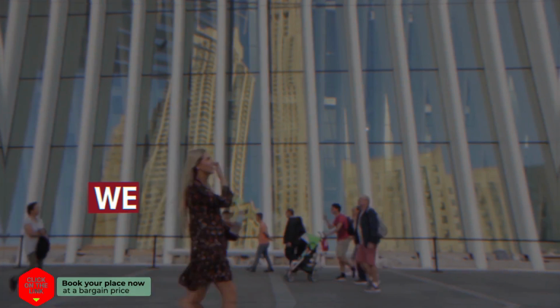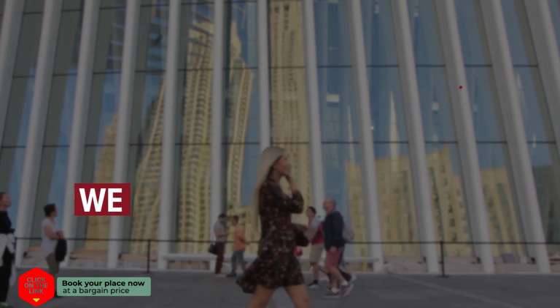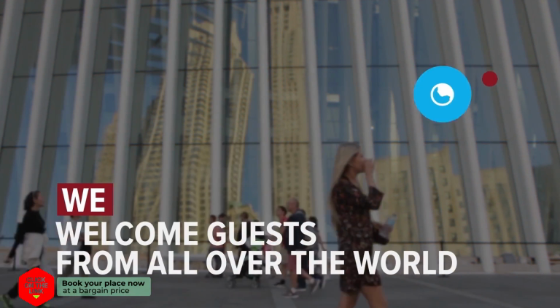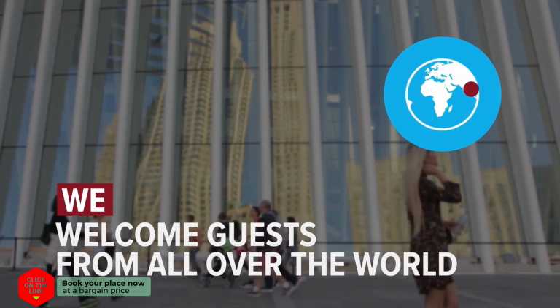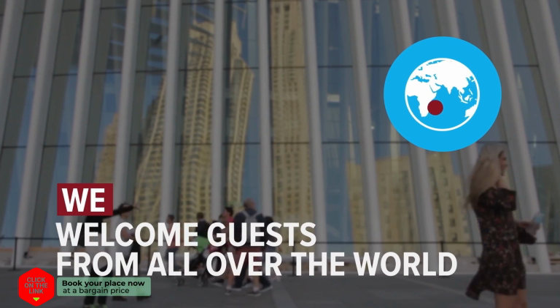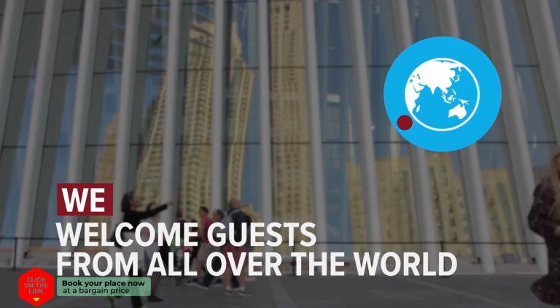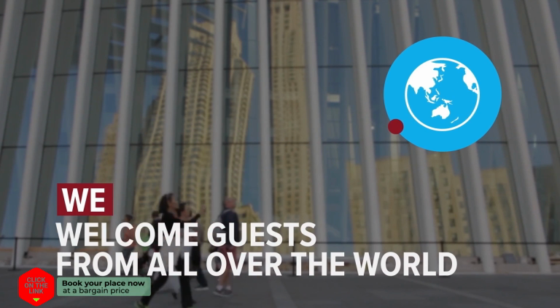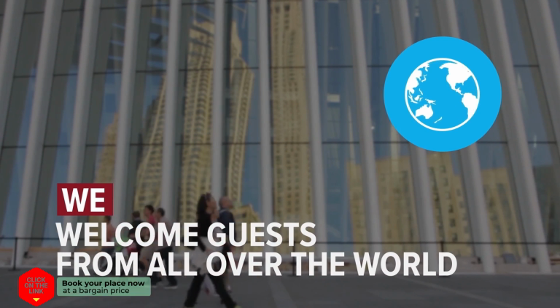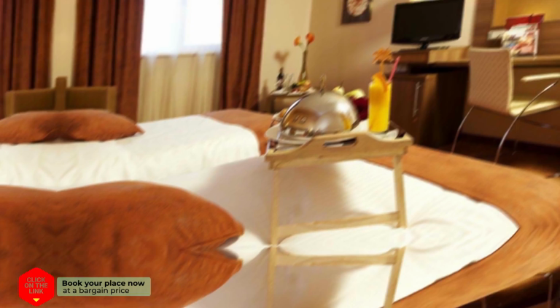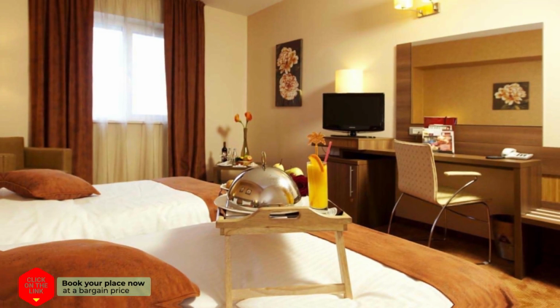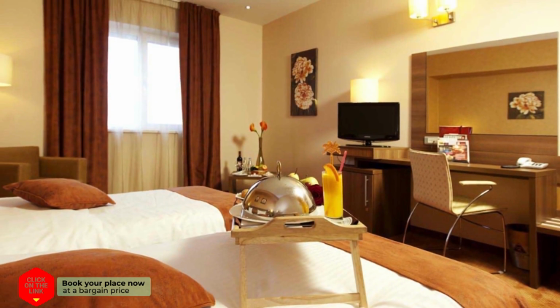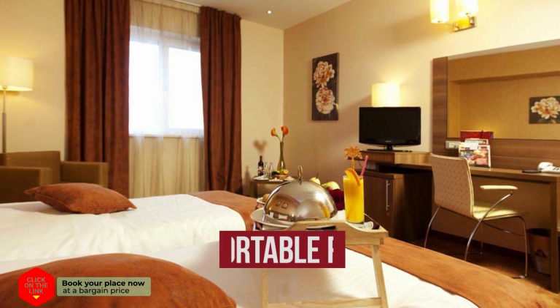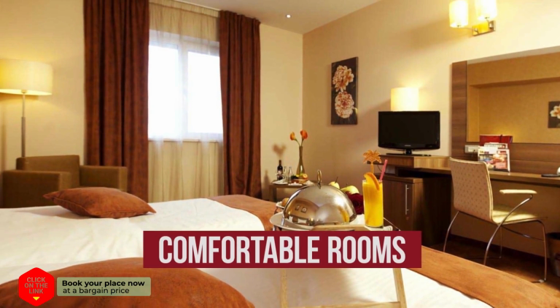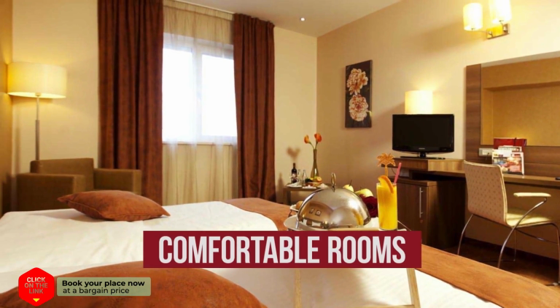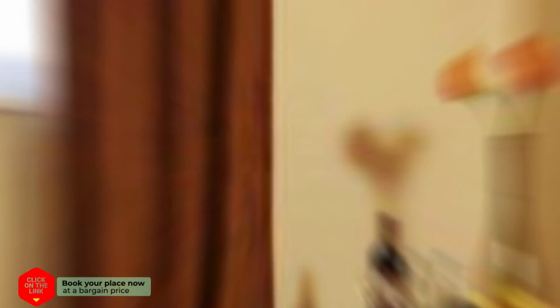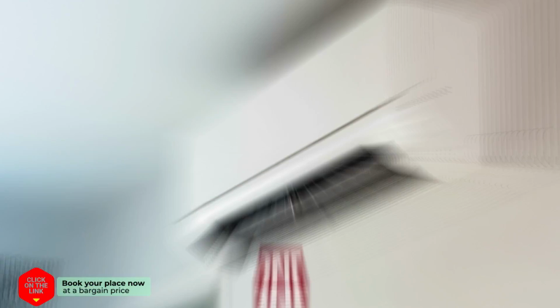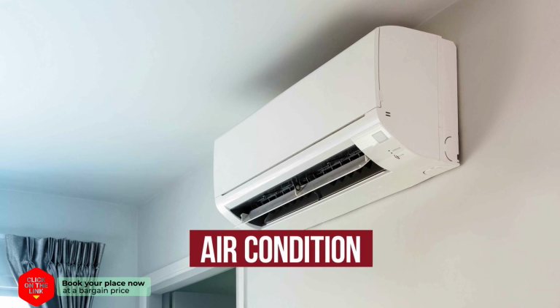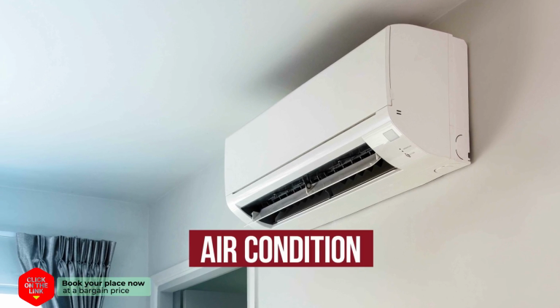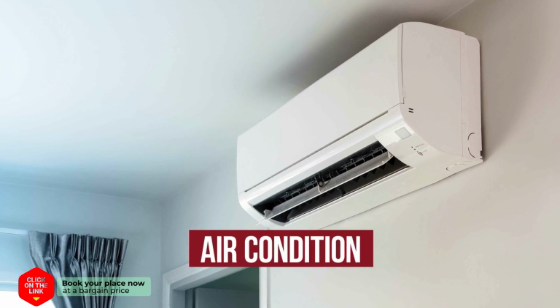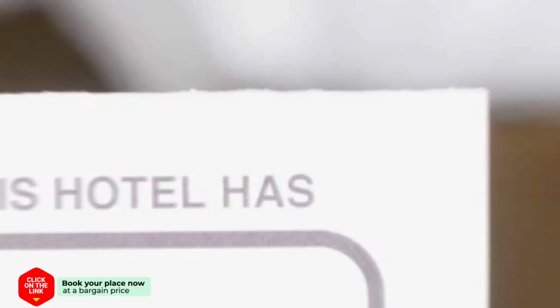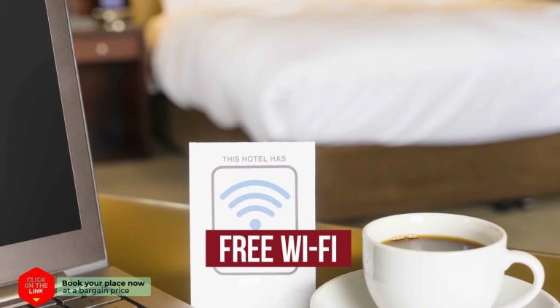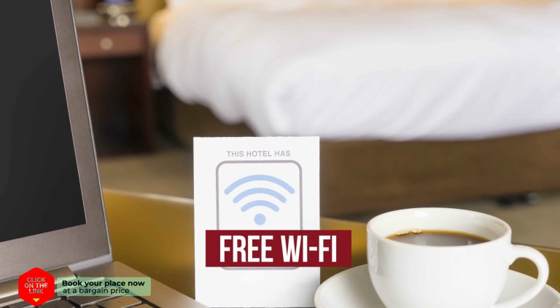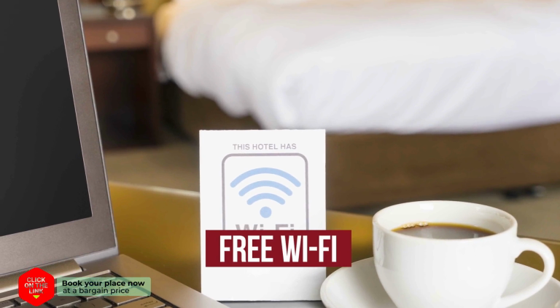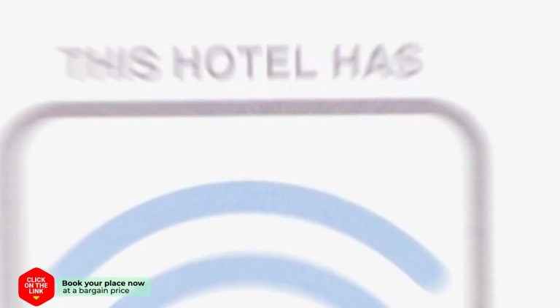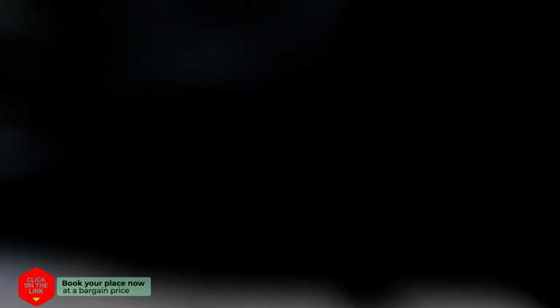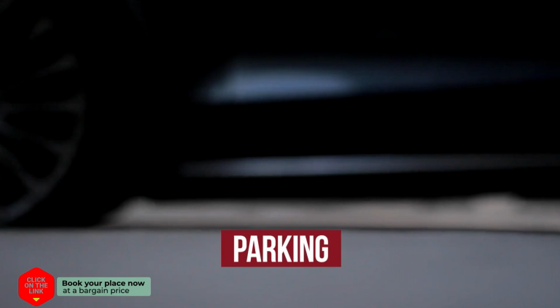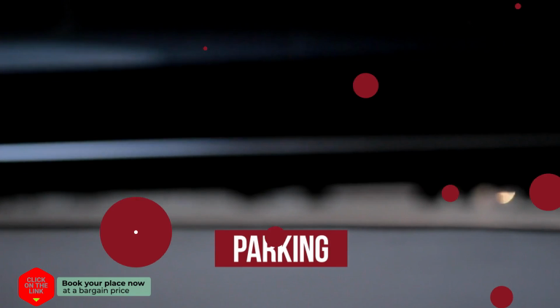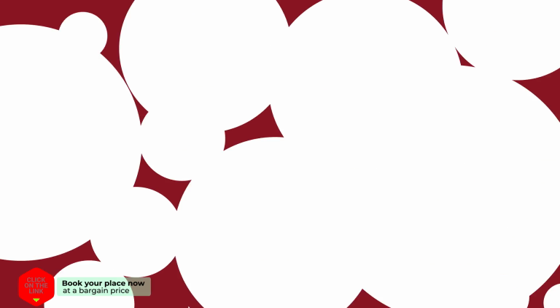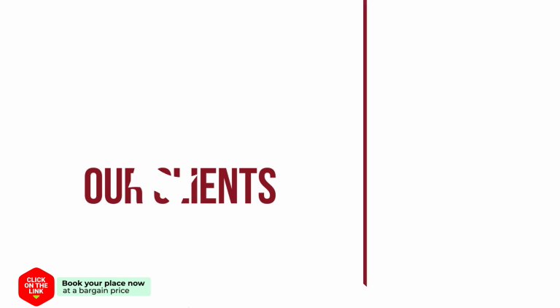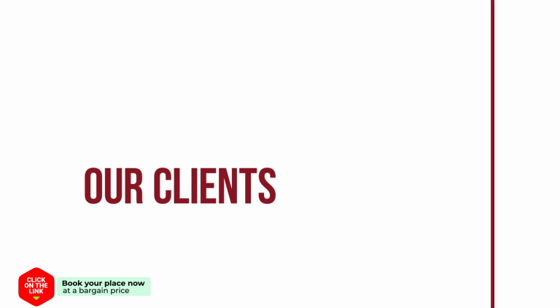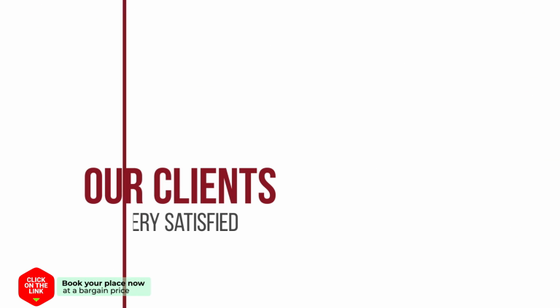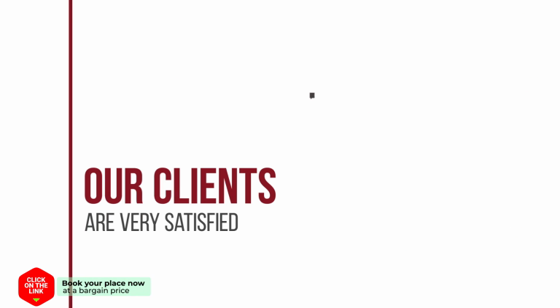We welcome guests from all over the world. The hotel has comfortable rooms, air condition, free Wi-Fi, and parking. Our clients are very satisfied.